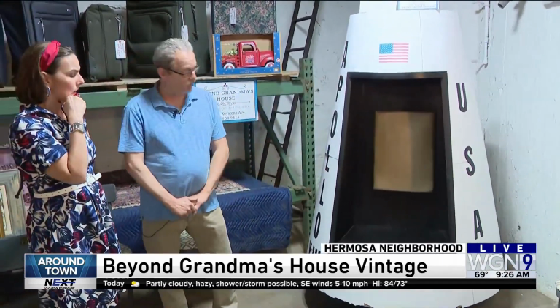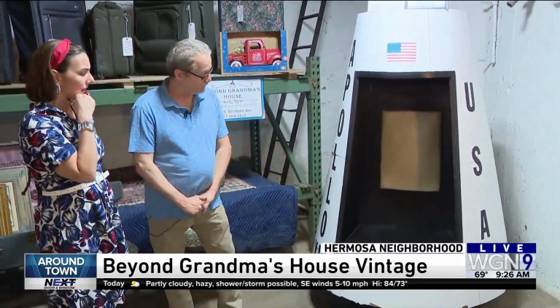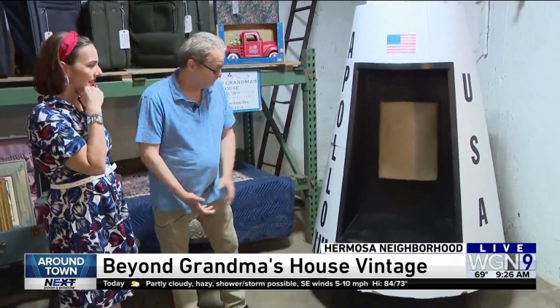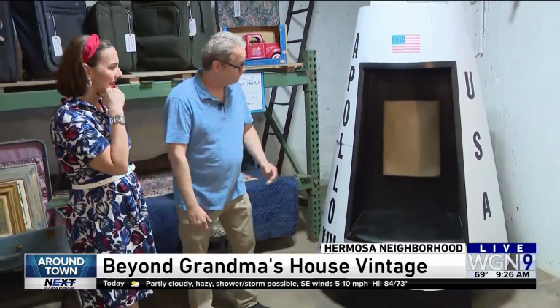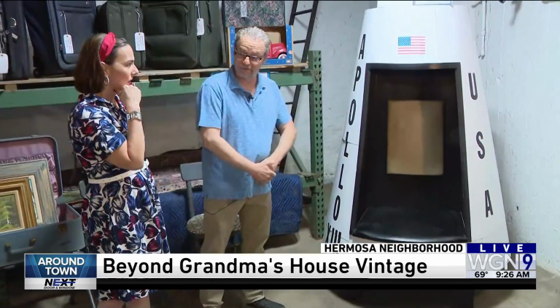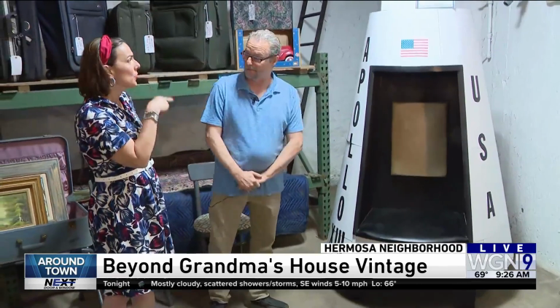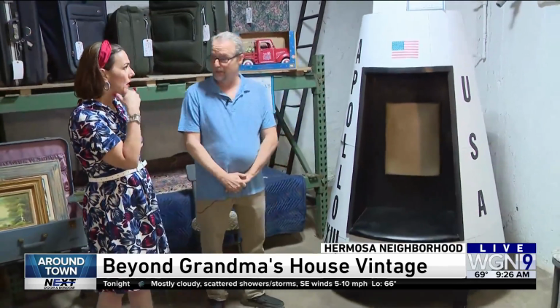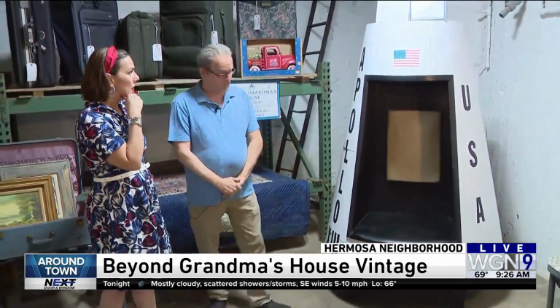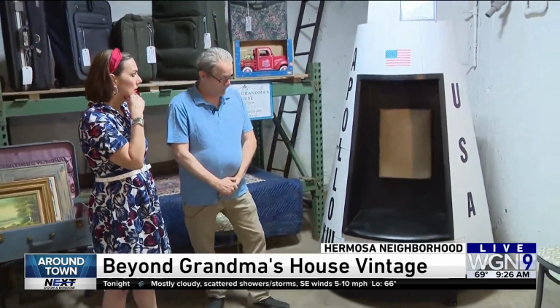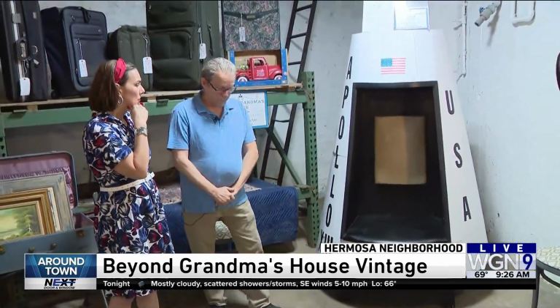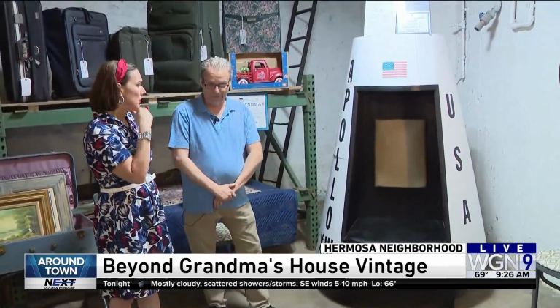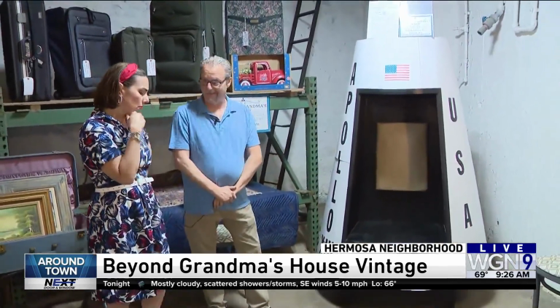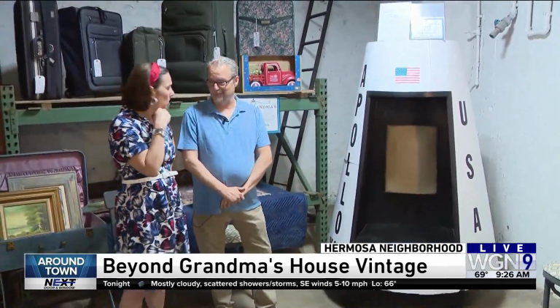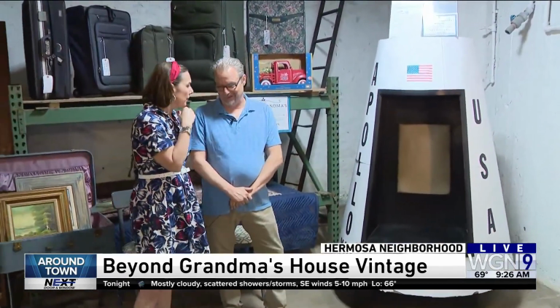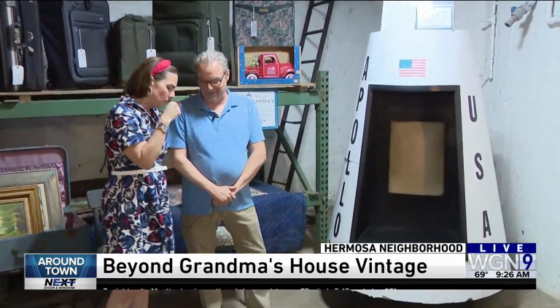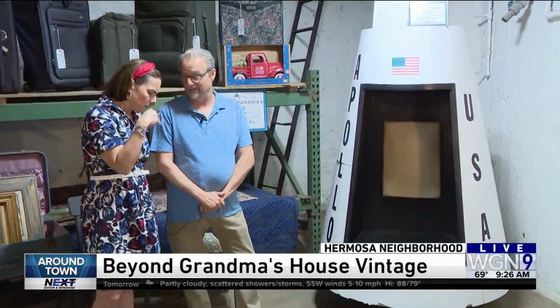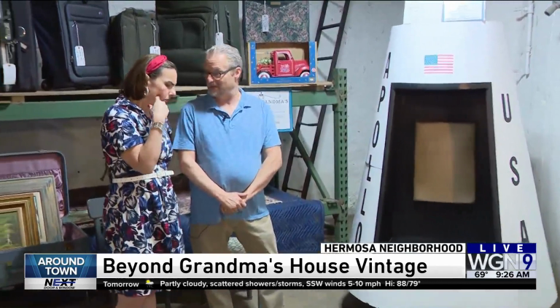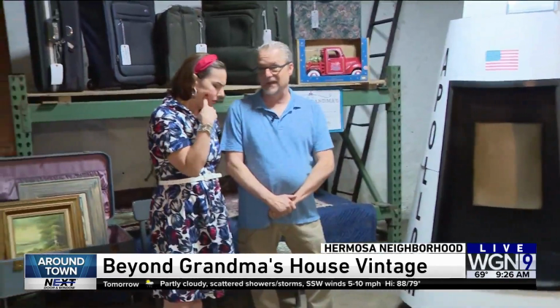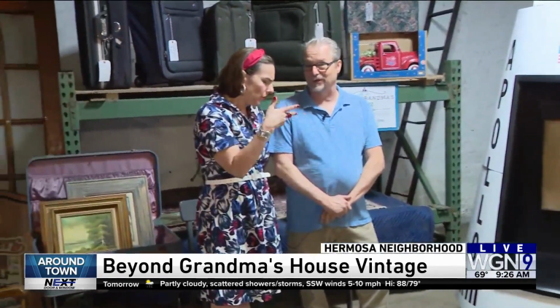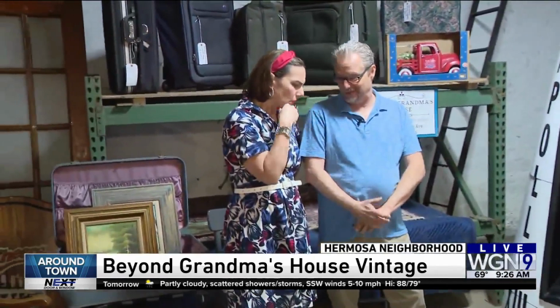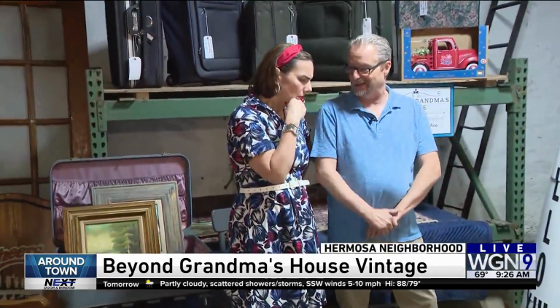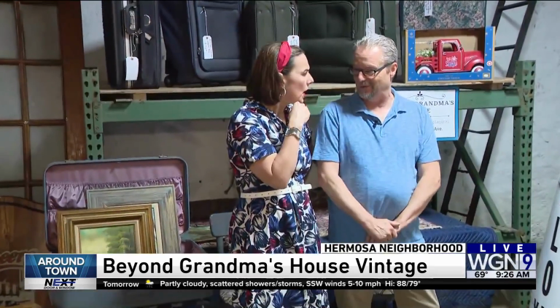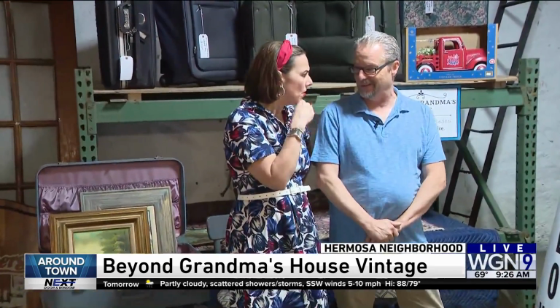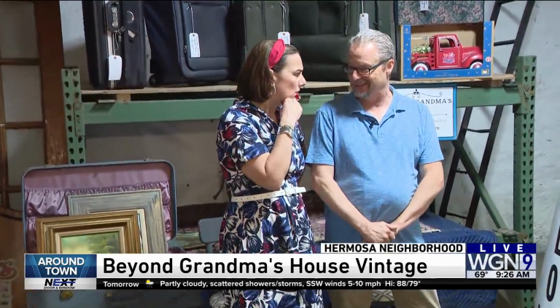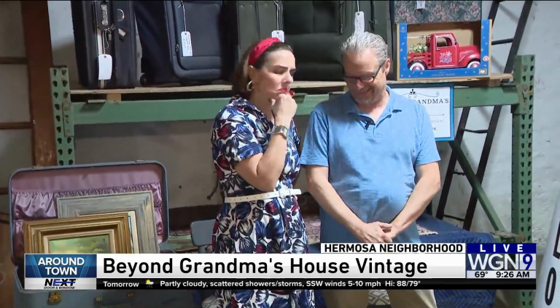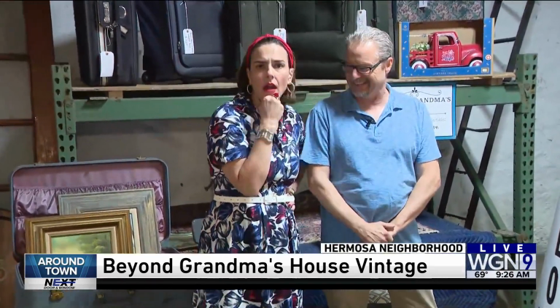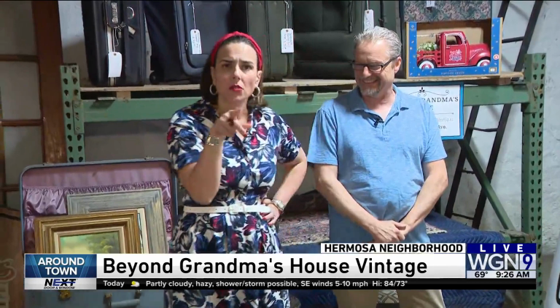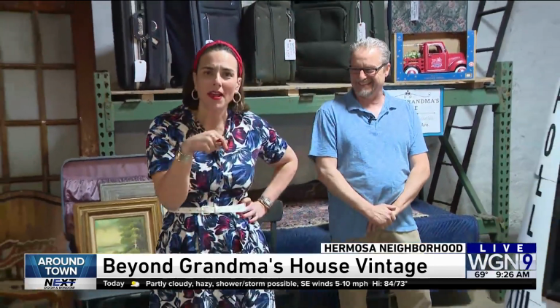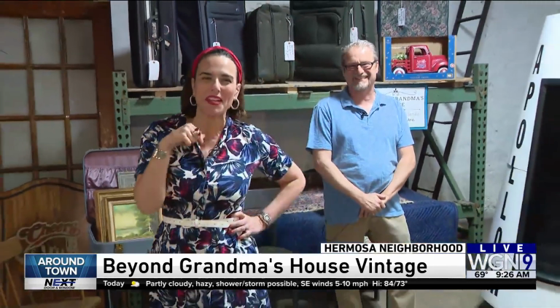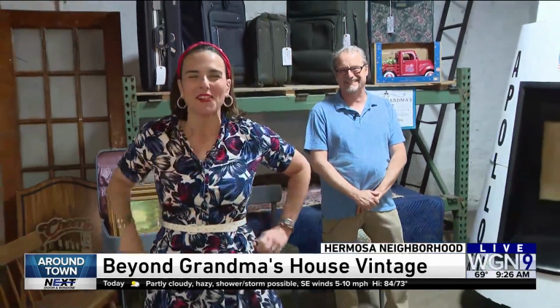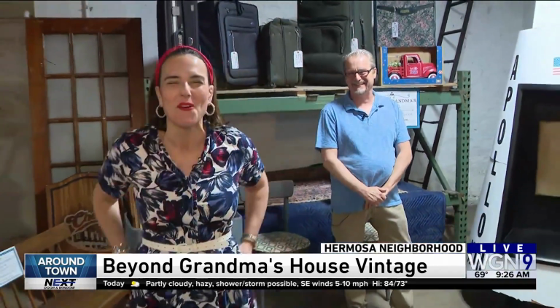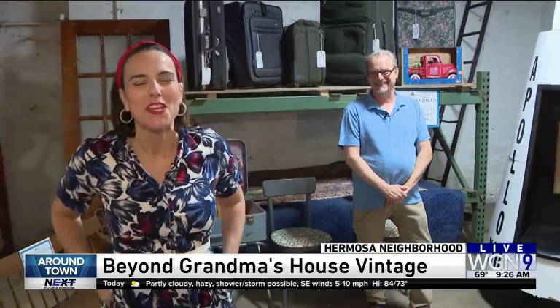So then they were able to make this. How much are we asking for this, Bob? We're in the market, approximately $5,000 range, give or take a few. All right, we'll talk about it. When we come back, we'll show you more from Beyond Grandma's House in Hermosa.